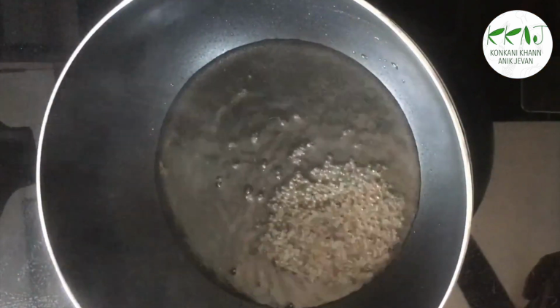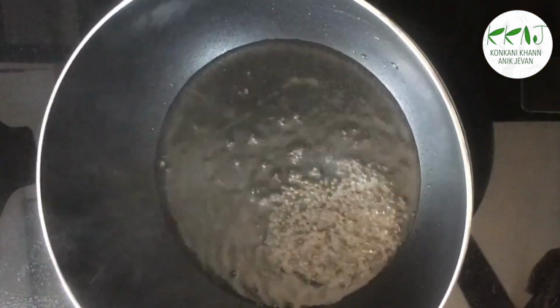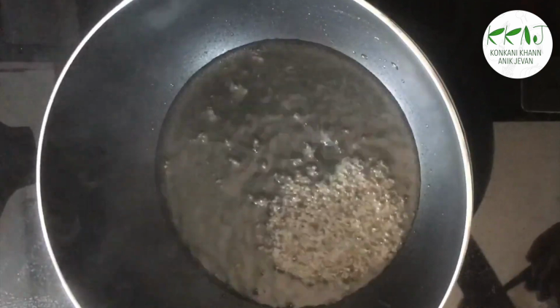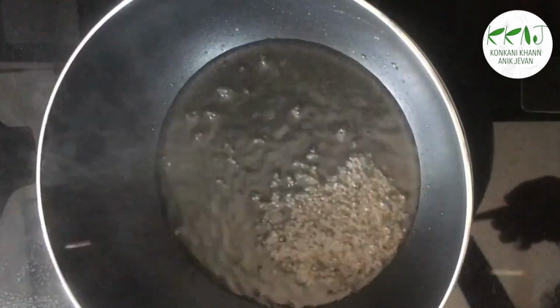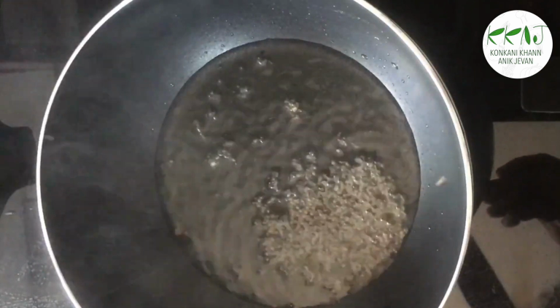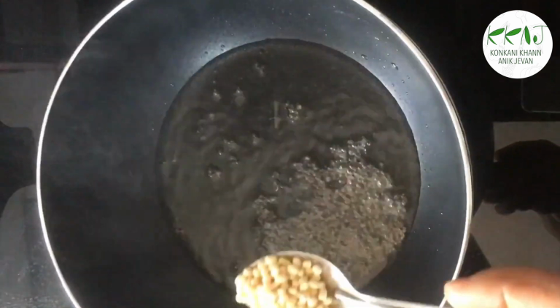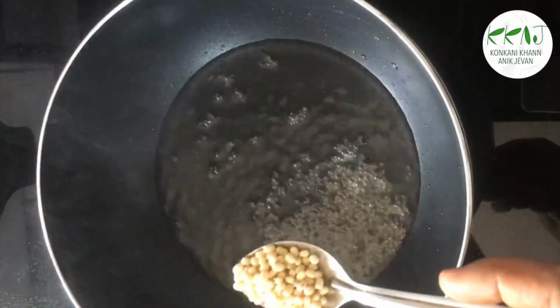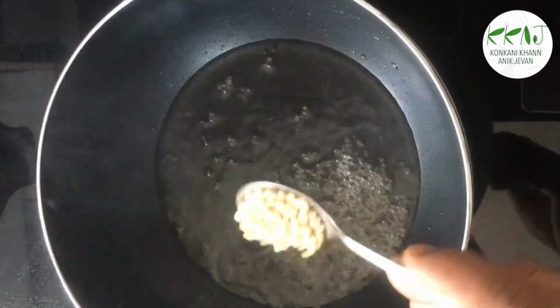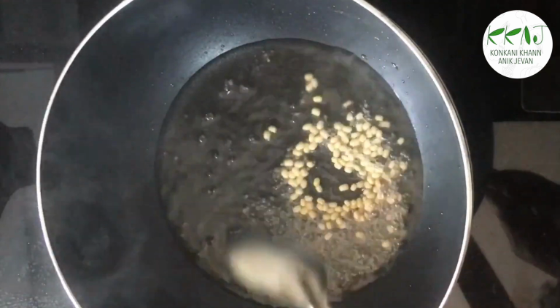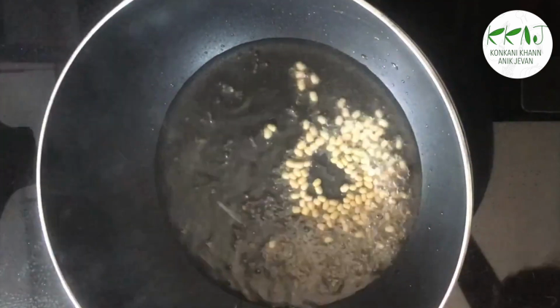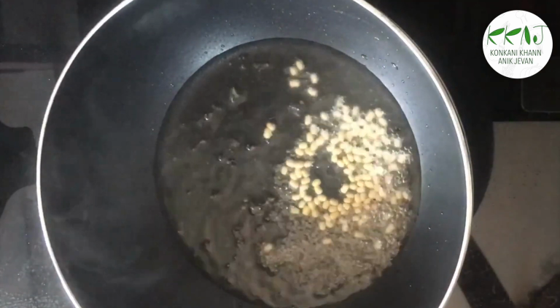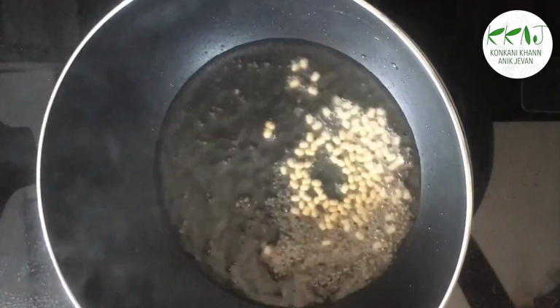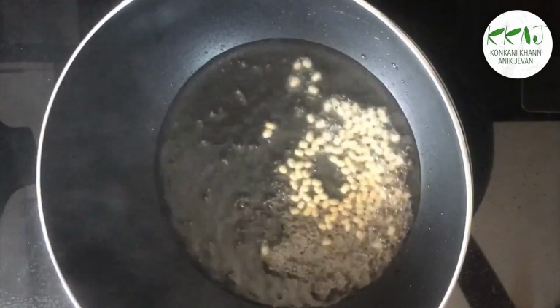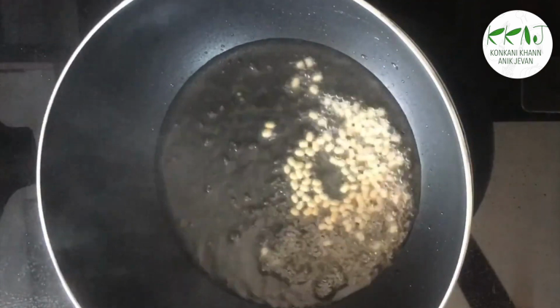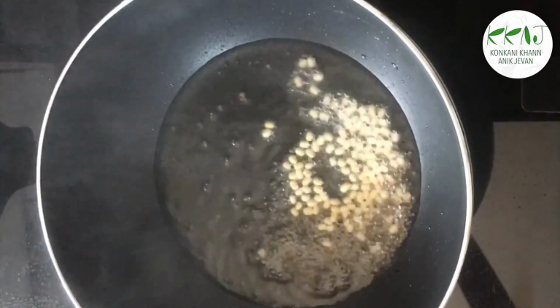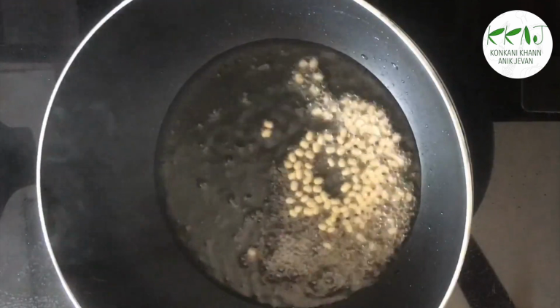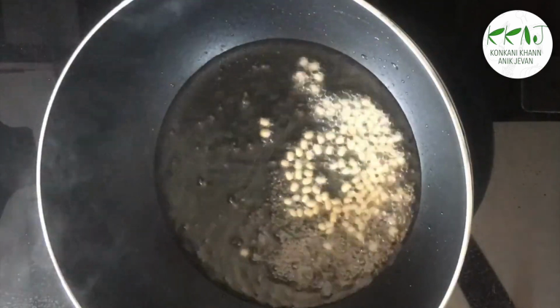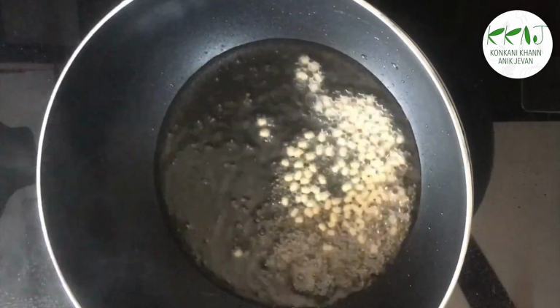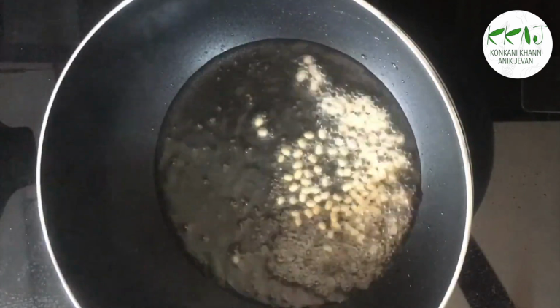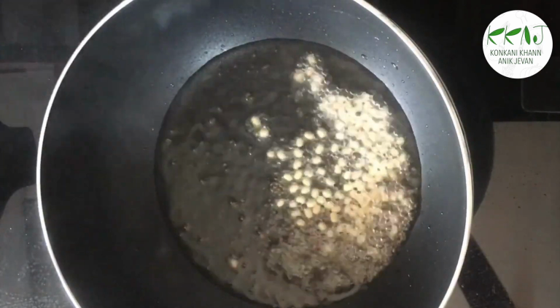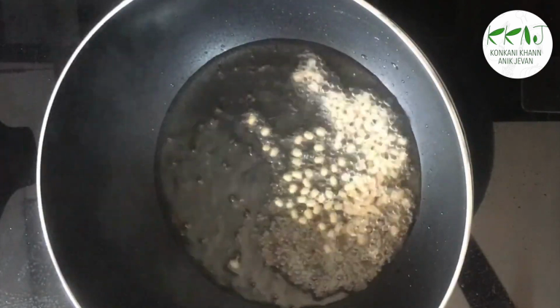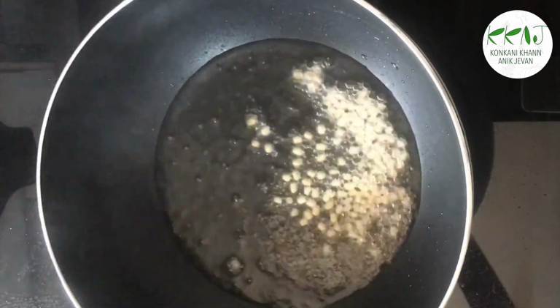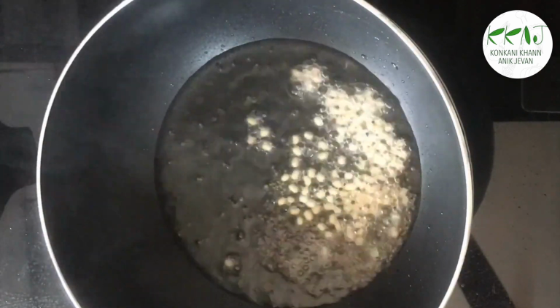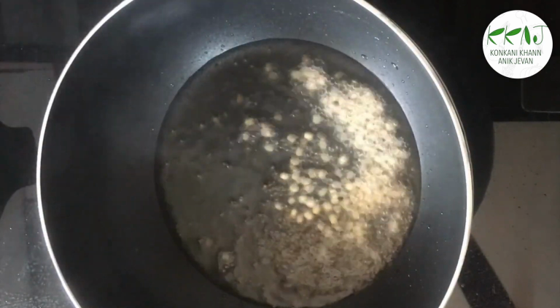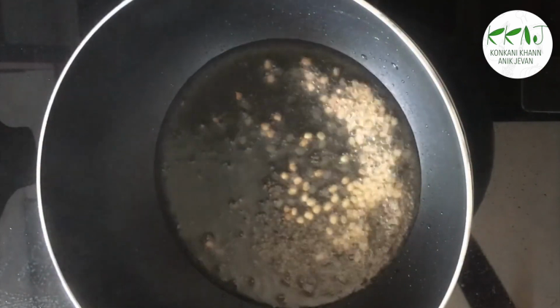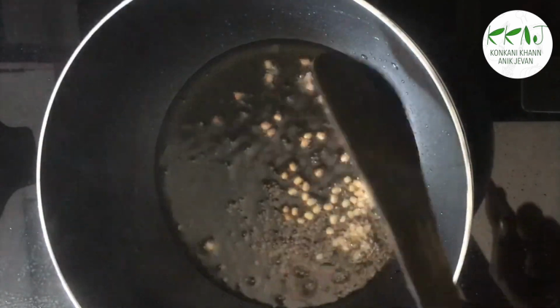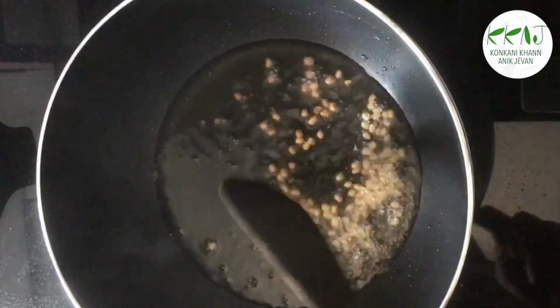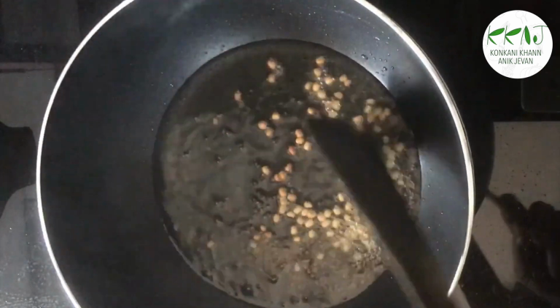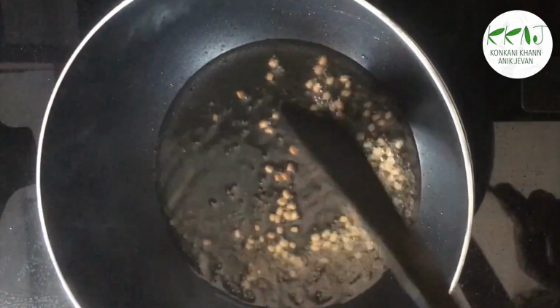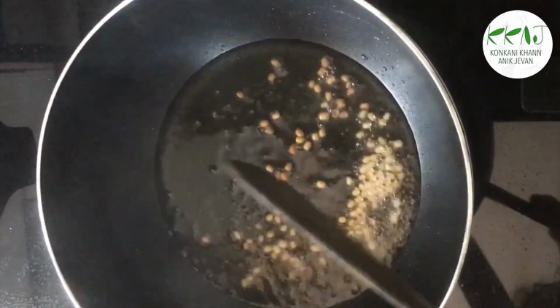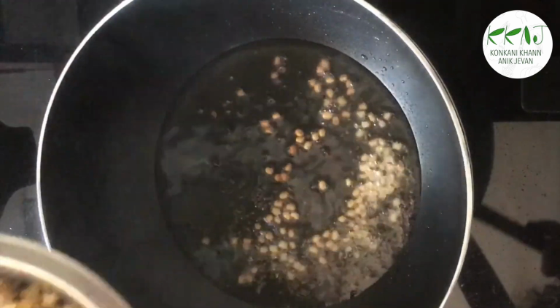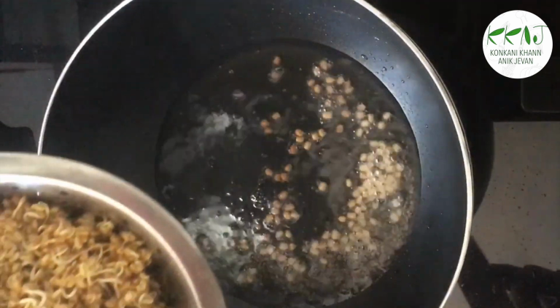Heat a kadai with oil and splutter the mustard seeds. Add the udad dal and when they brown, add the sprouted methi and the coconut paste.